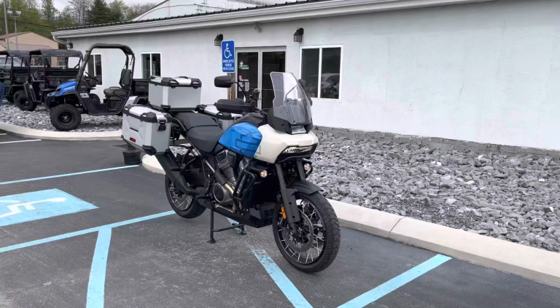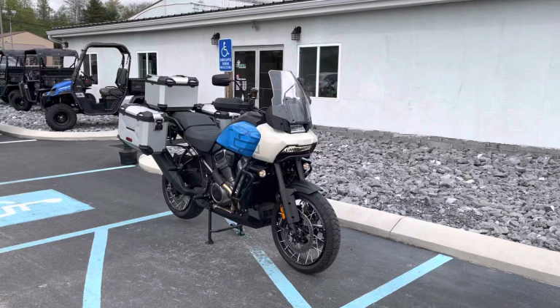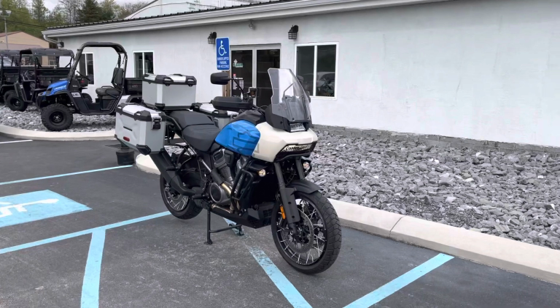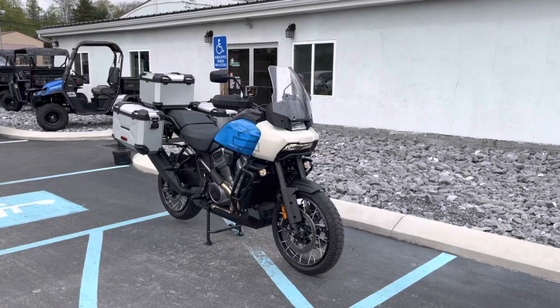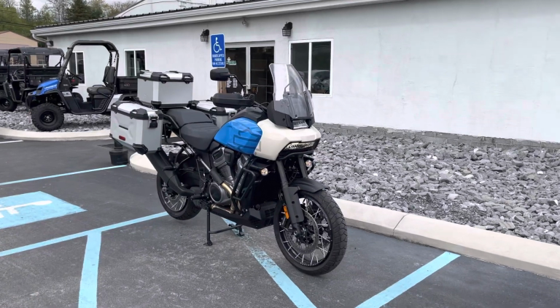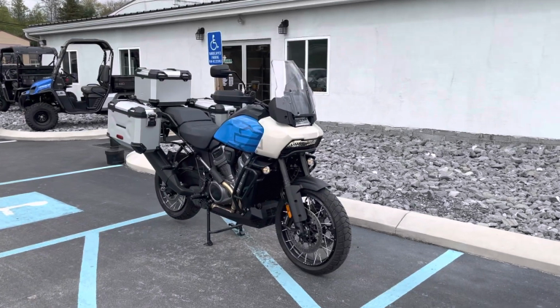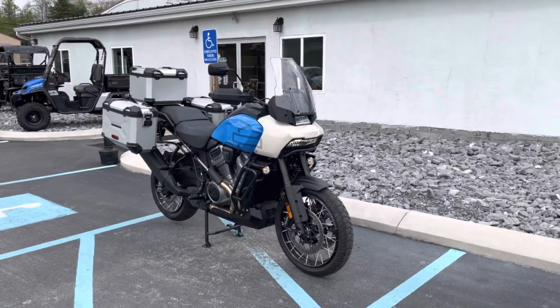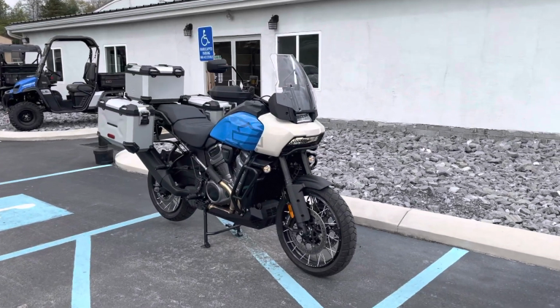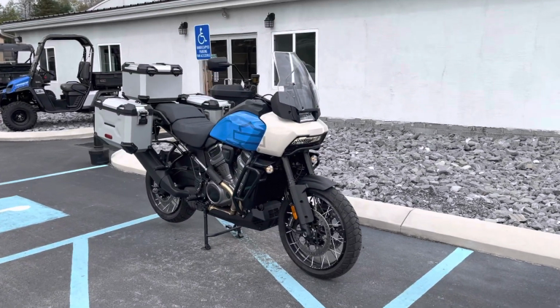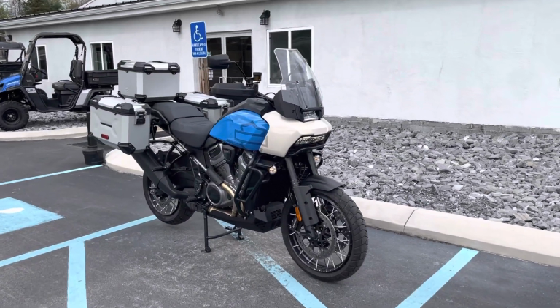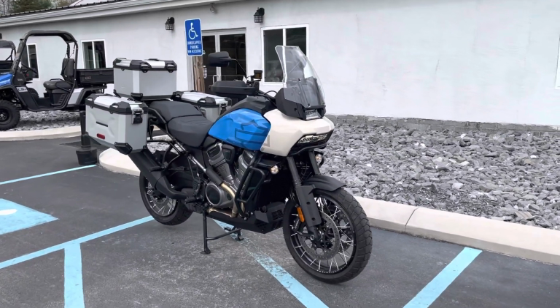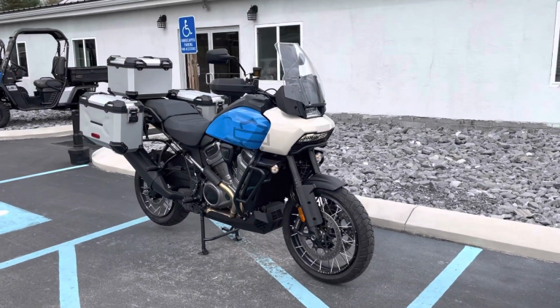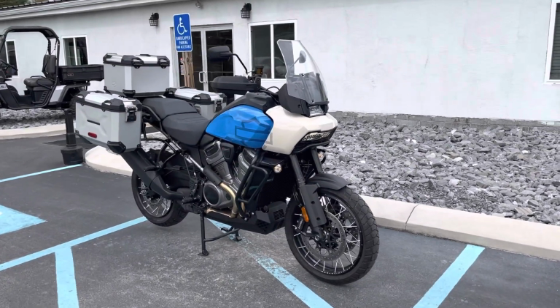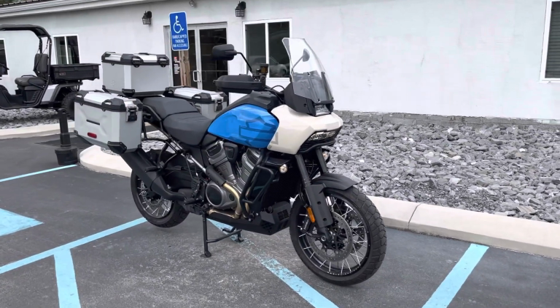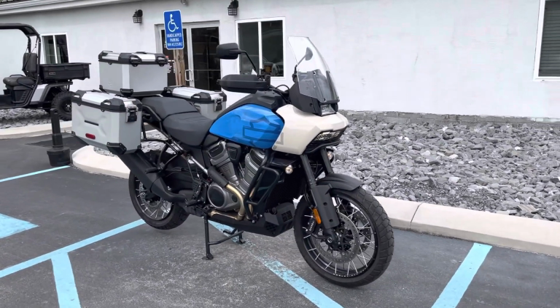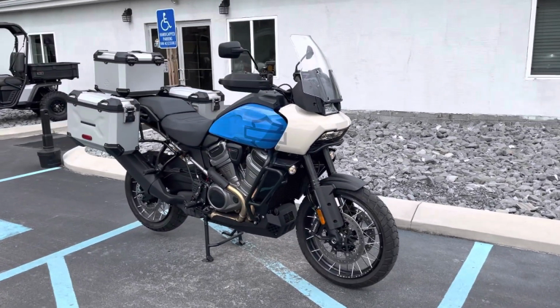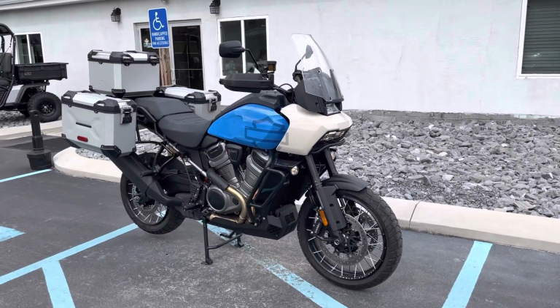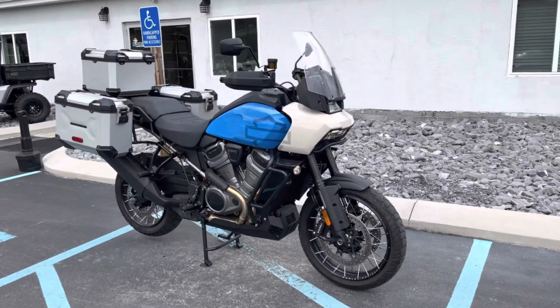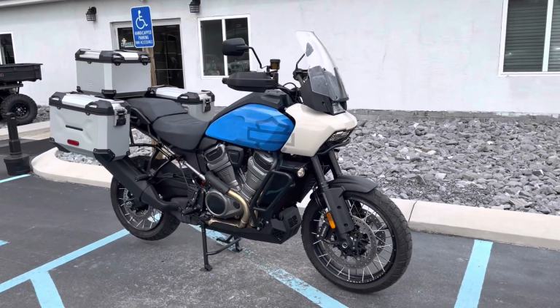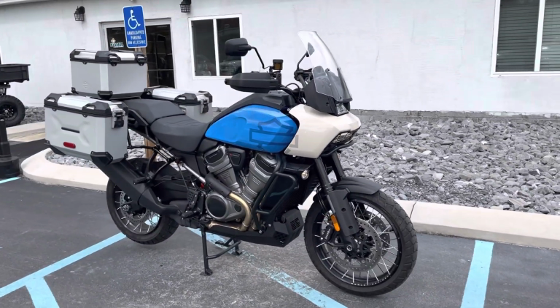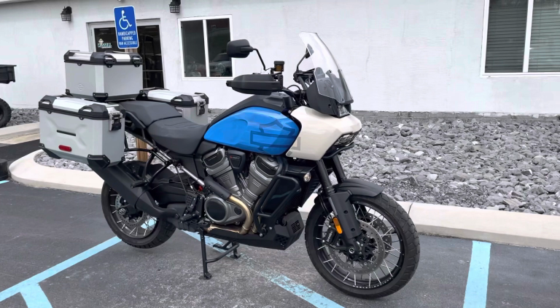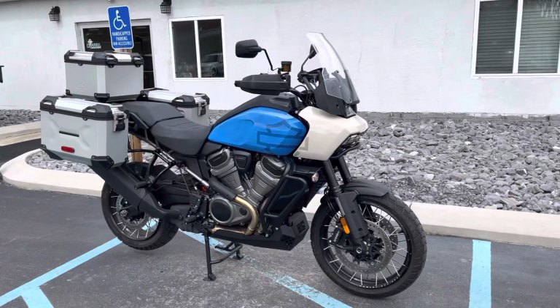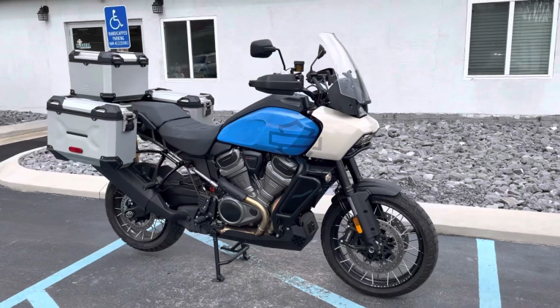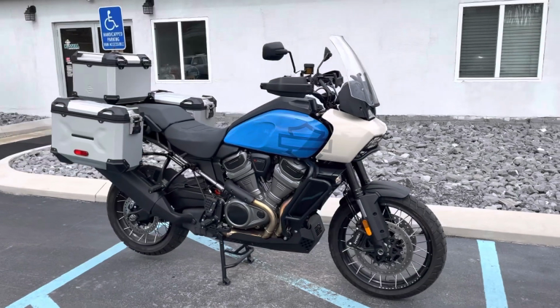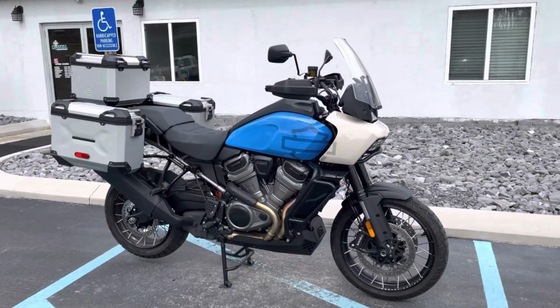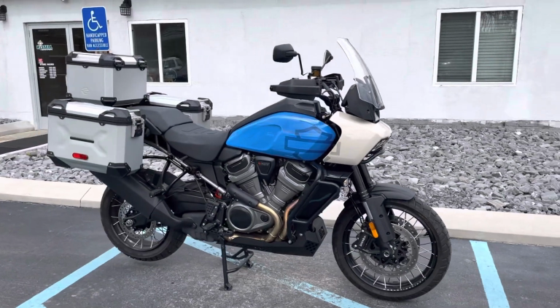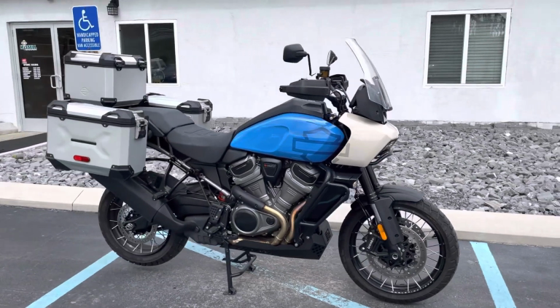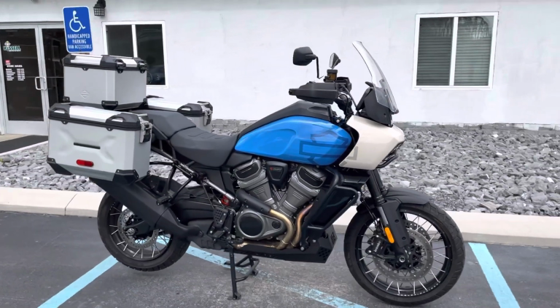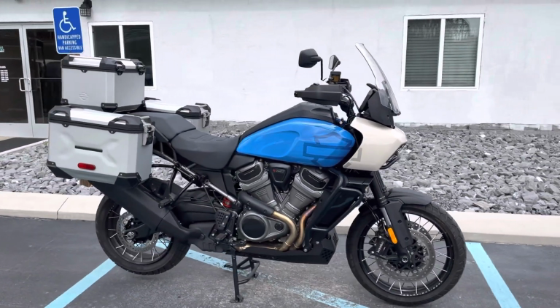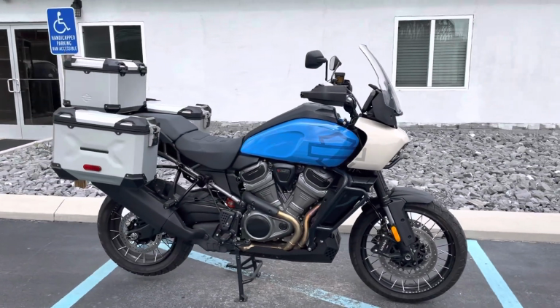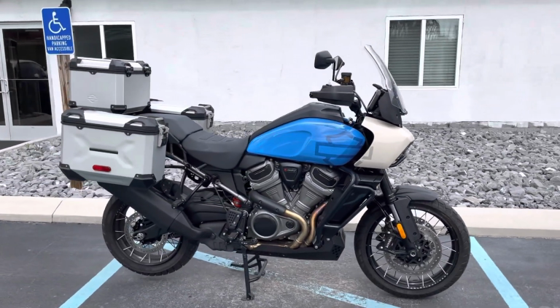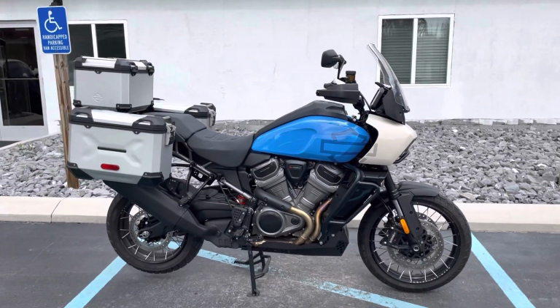Hello, Josh here at Kissel Motorsports, and thank you for your interest in this 2022 Harley-Davidson Pan America Special.